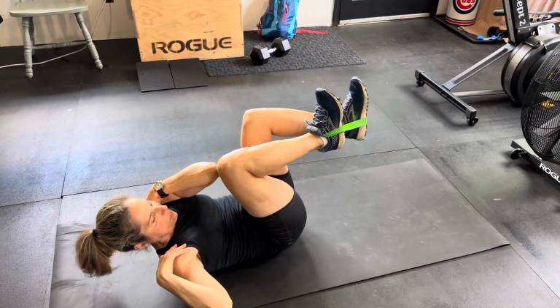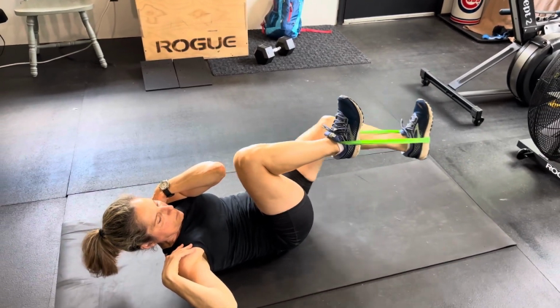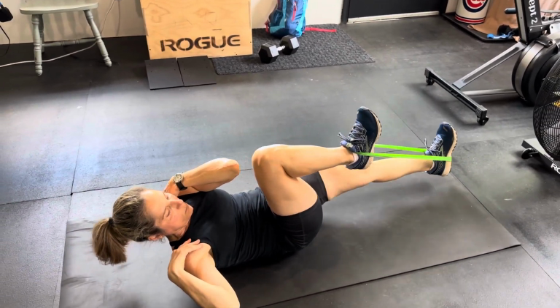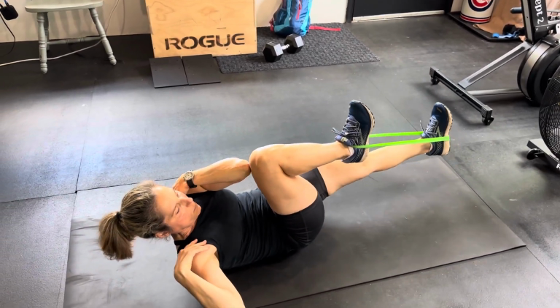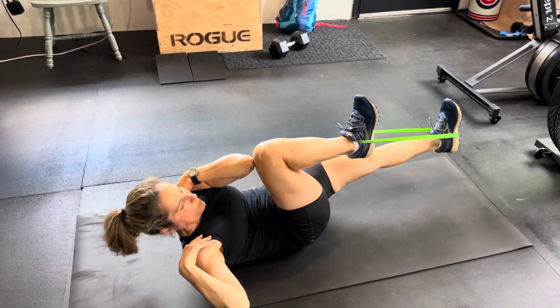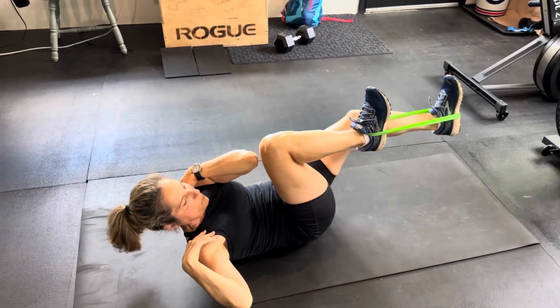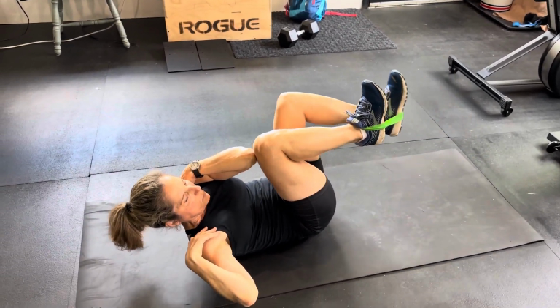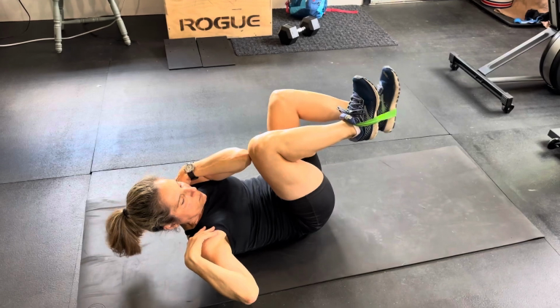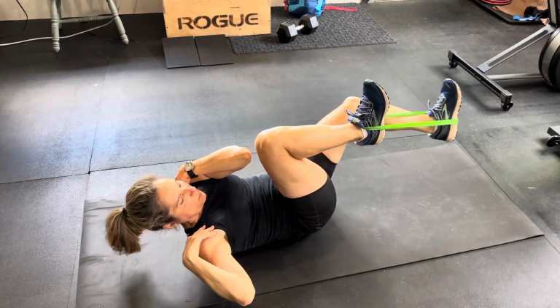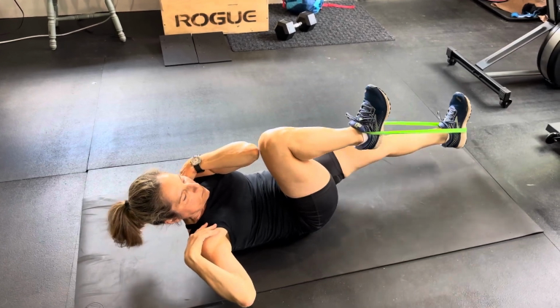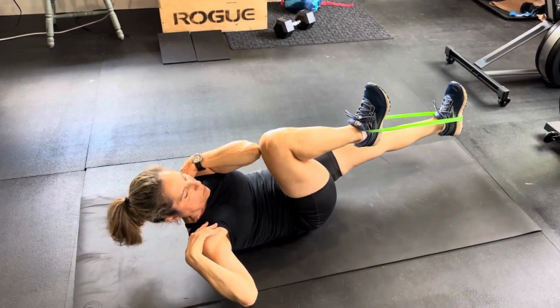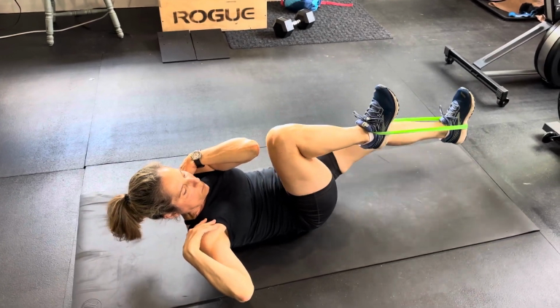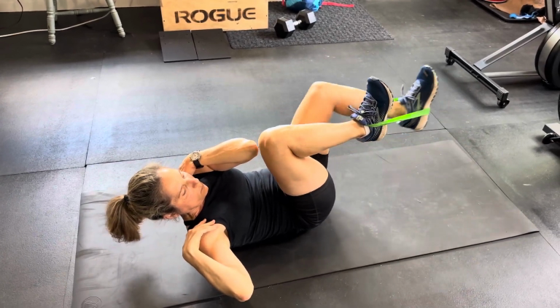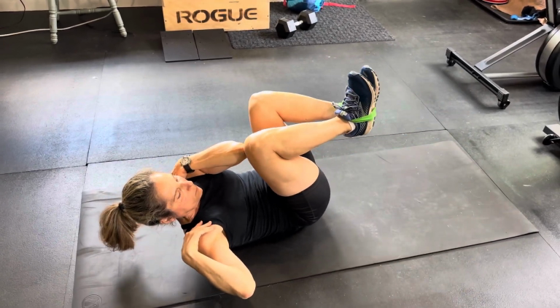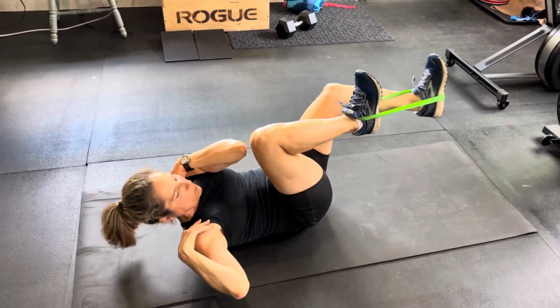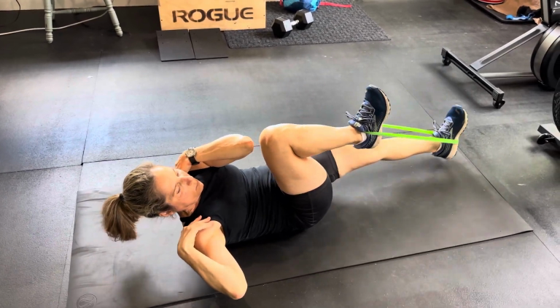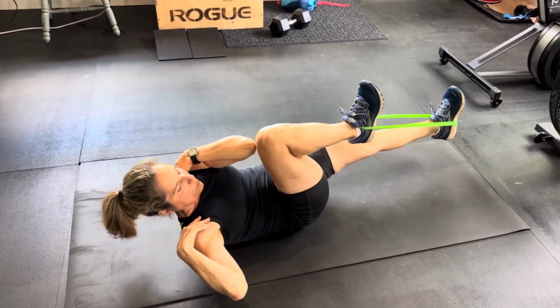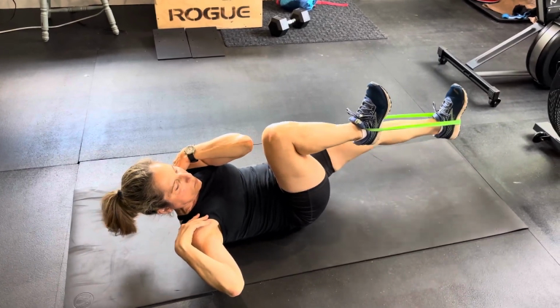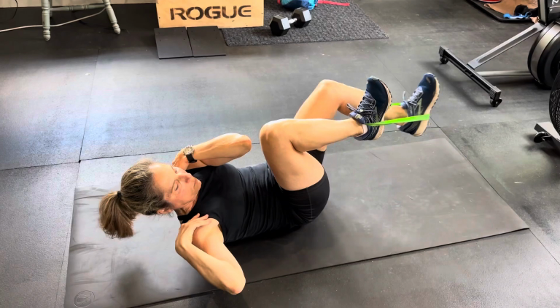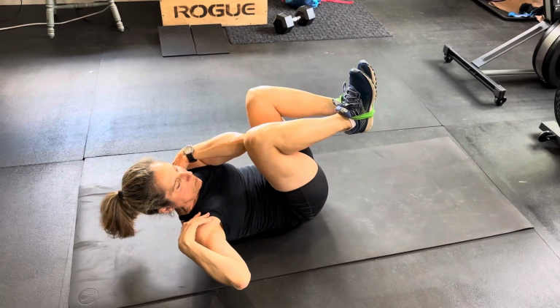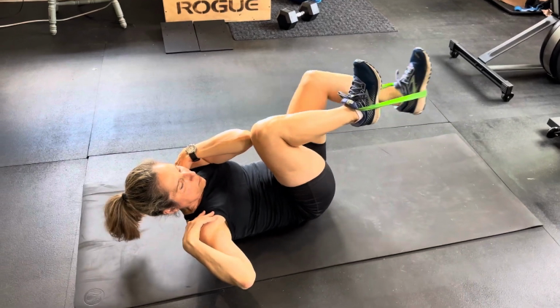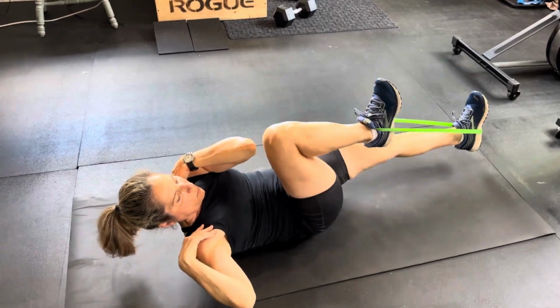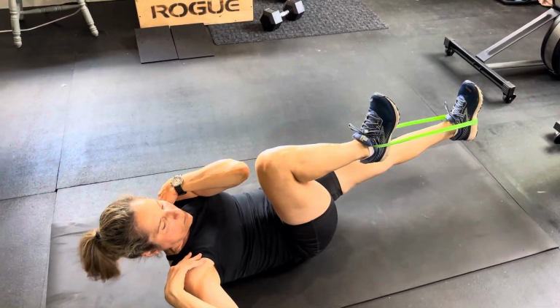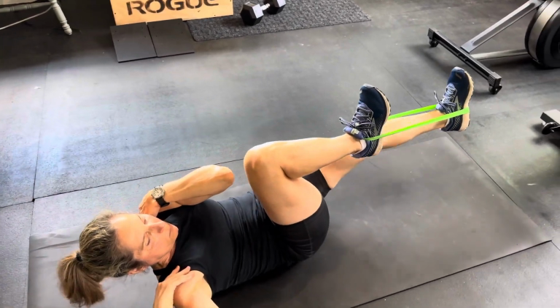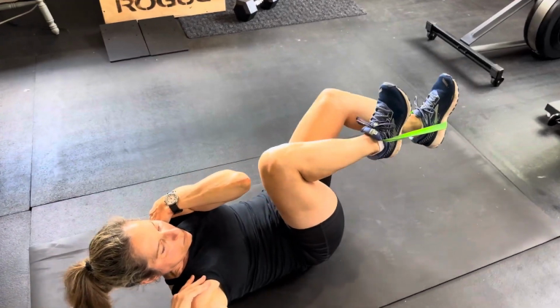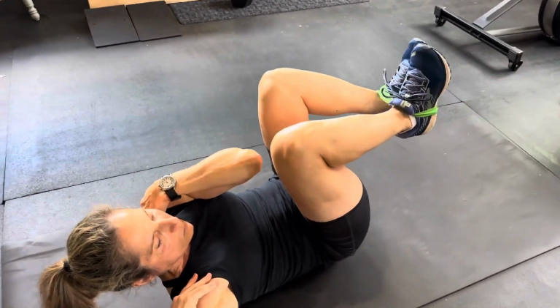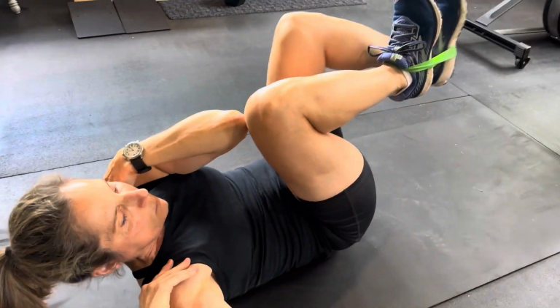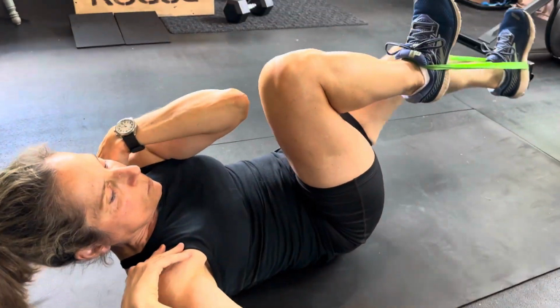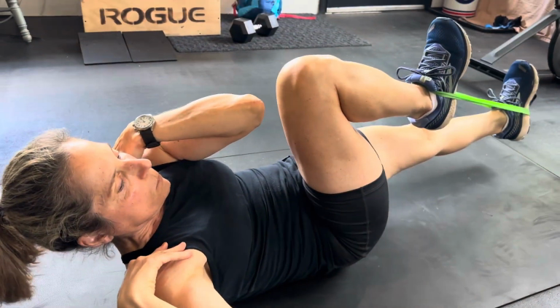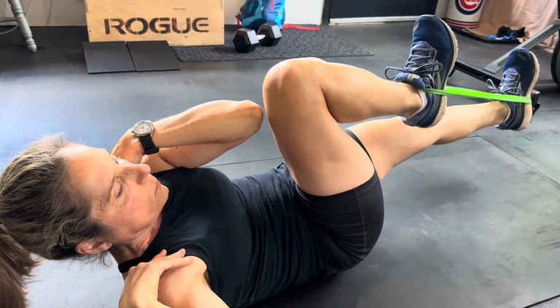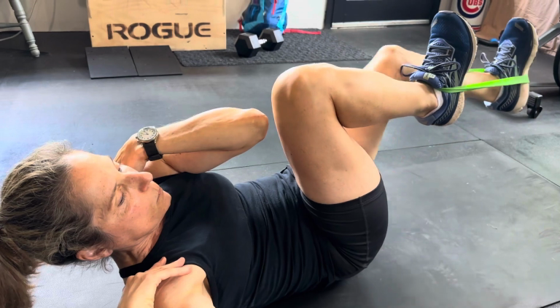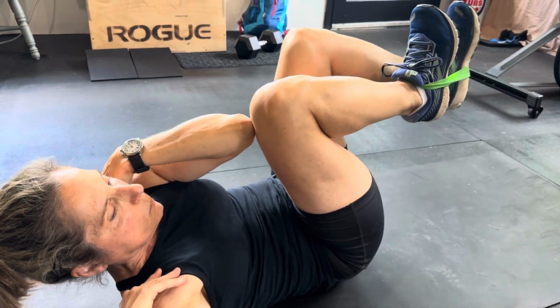Keep connection with those as best as you can the entire exercise. The opposite leg will just be kicking back and forth — as that fully extends, it's gonna be harder to keep that knee on your elbow.